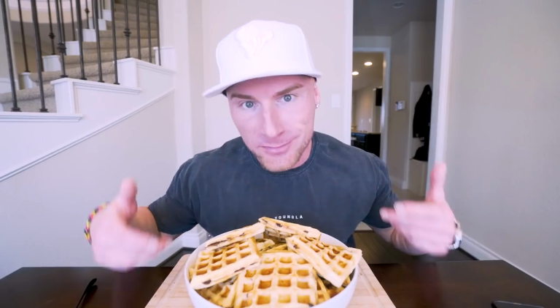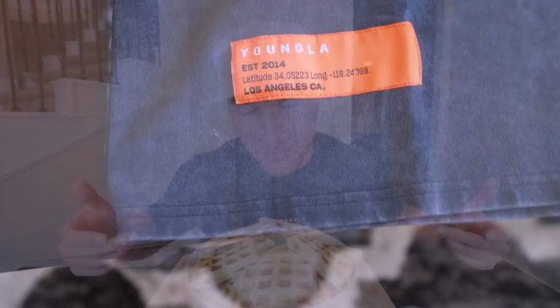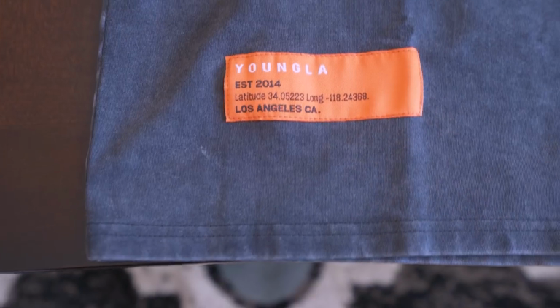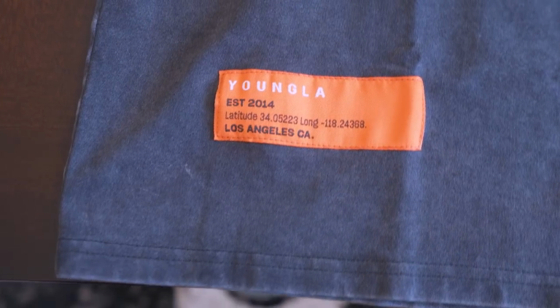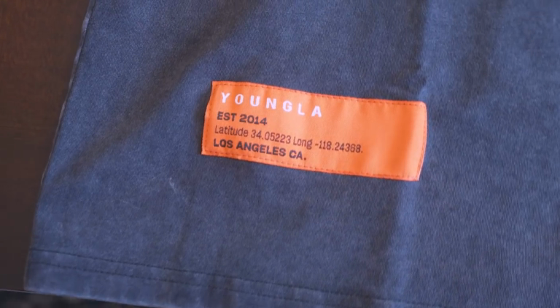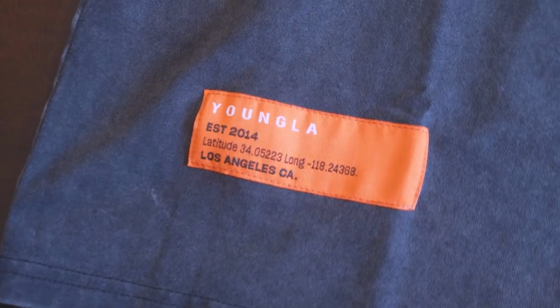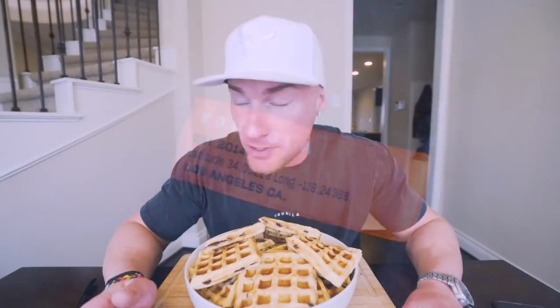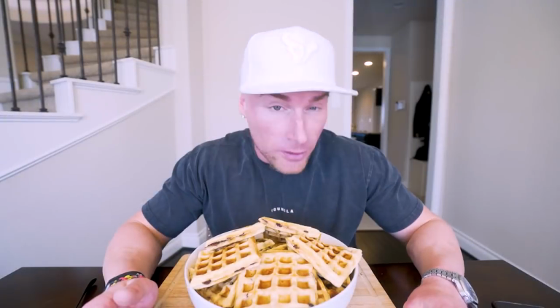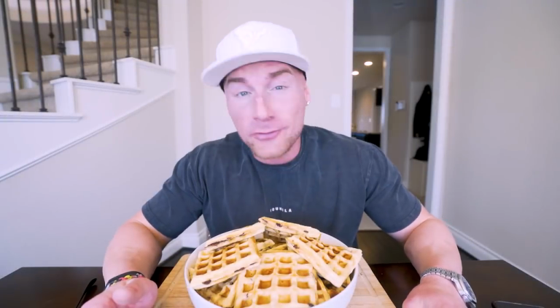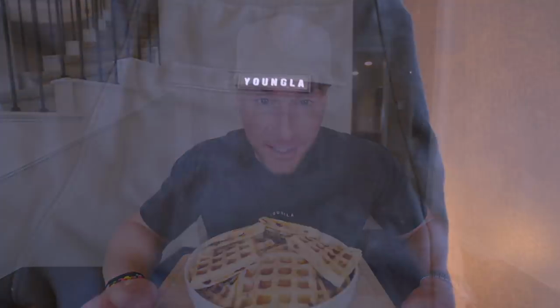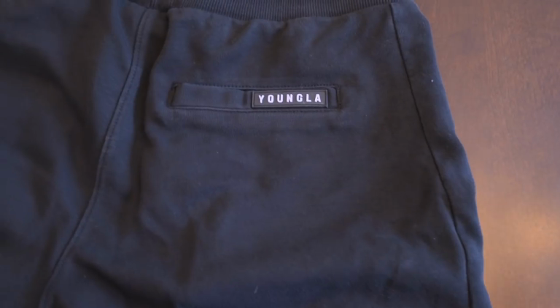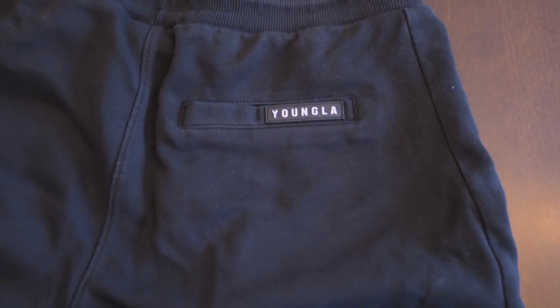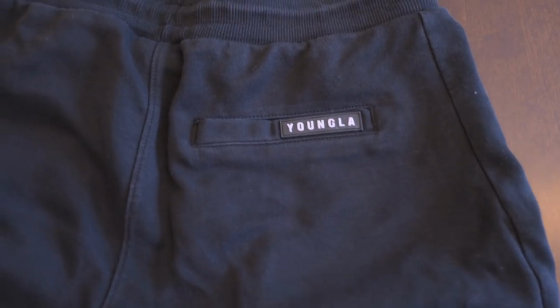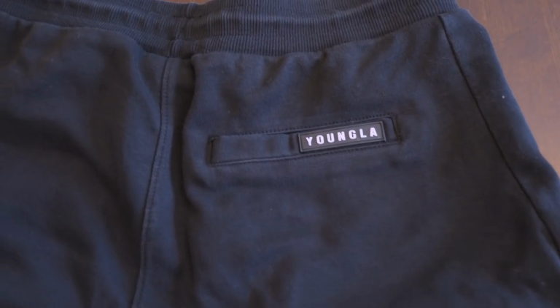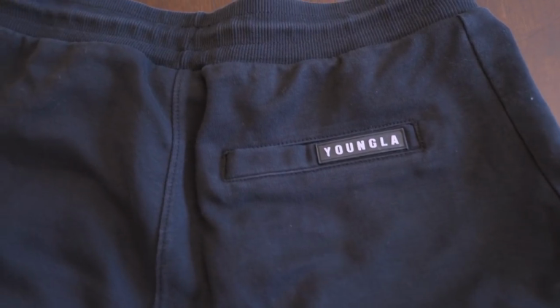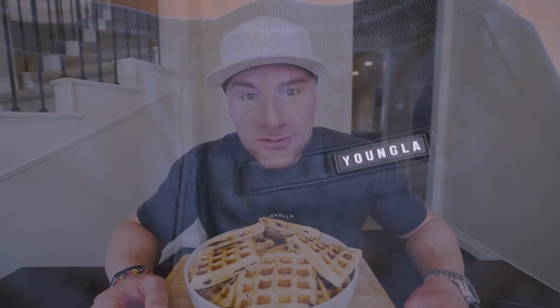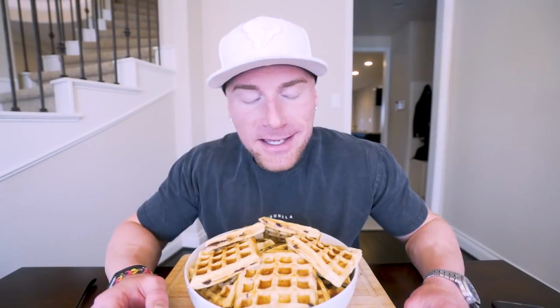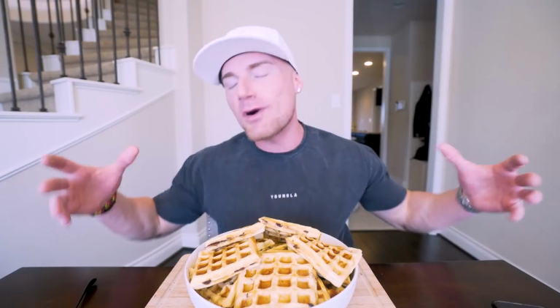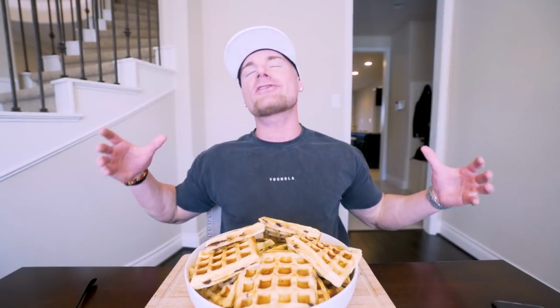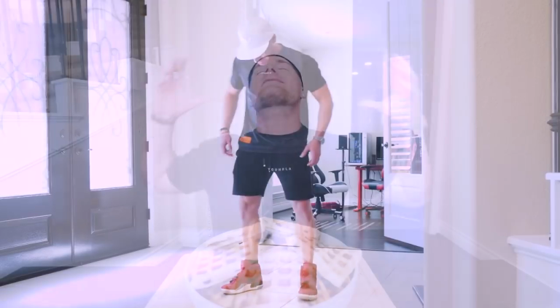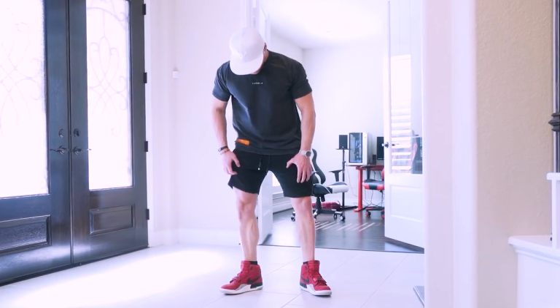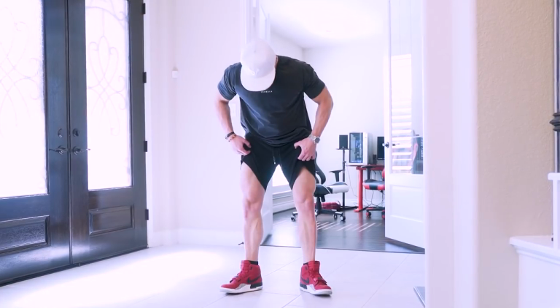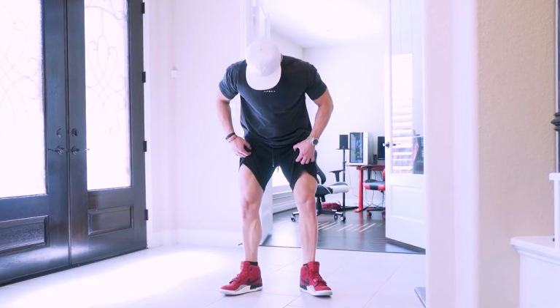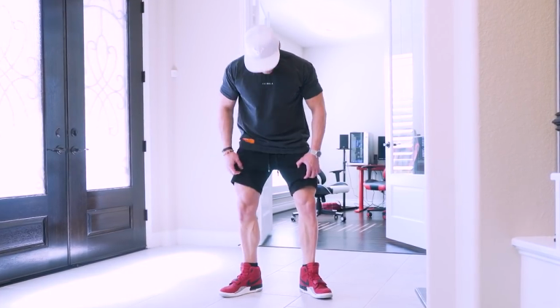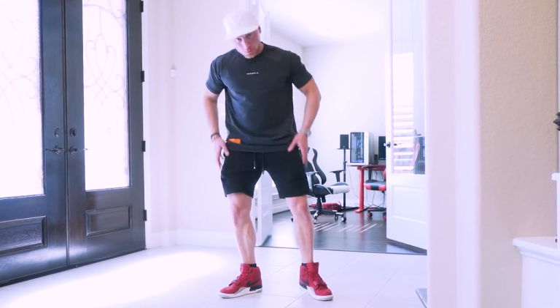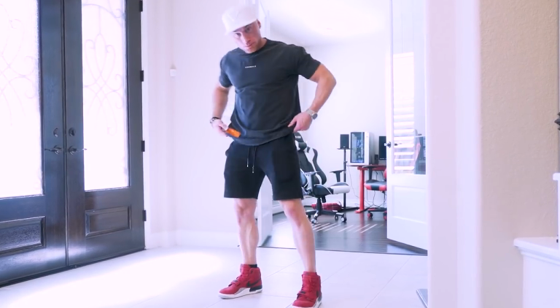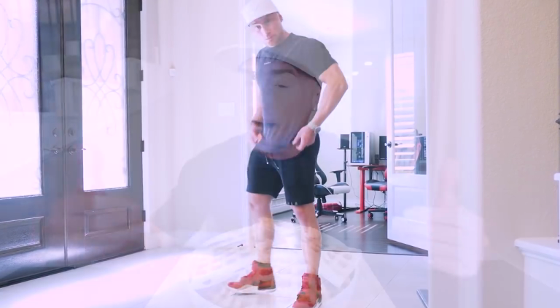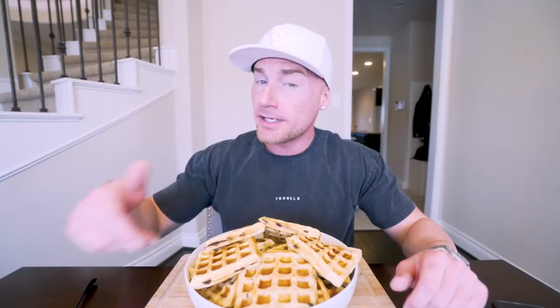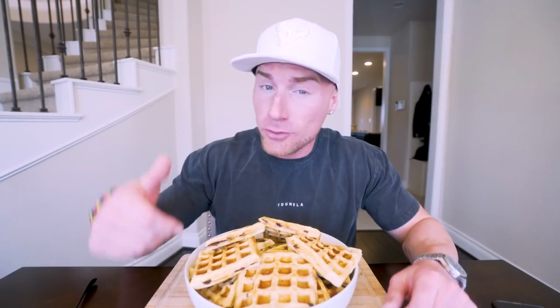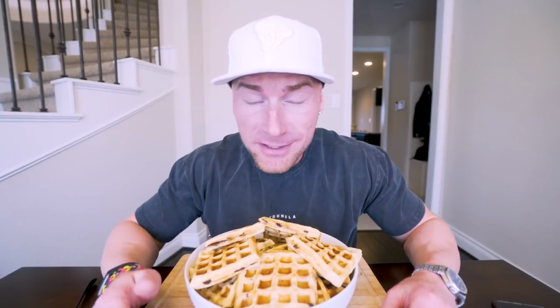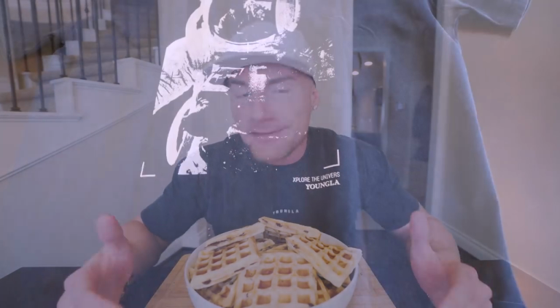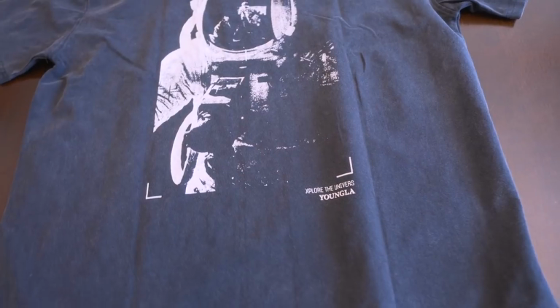I'm pairing that with the perfect shorts — great for working out, great for lounging, cut a little above the knee to show off those leg gains. Quite literally this is my favorite stuff; it's what I wear every single day. I know if you pick up either one of these or anything else on the site, you are going to be hooked just like I am.